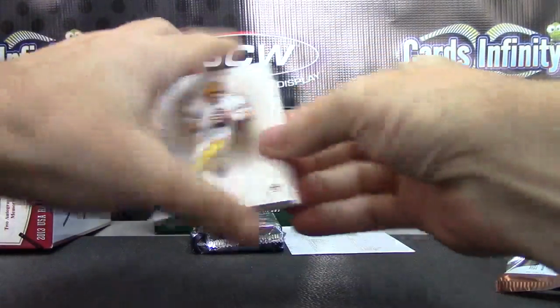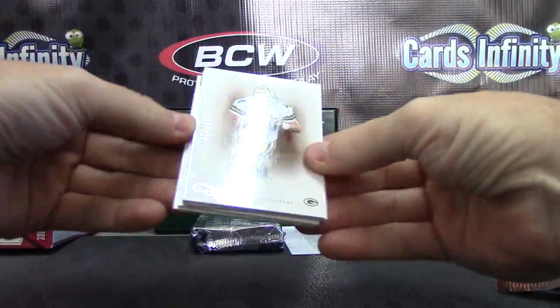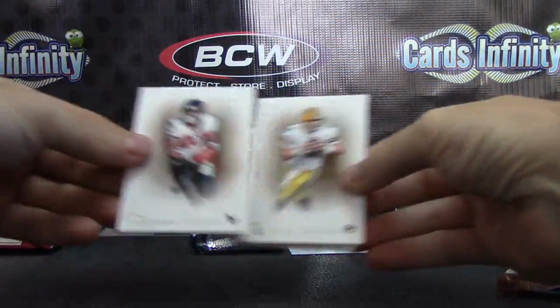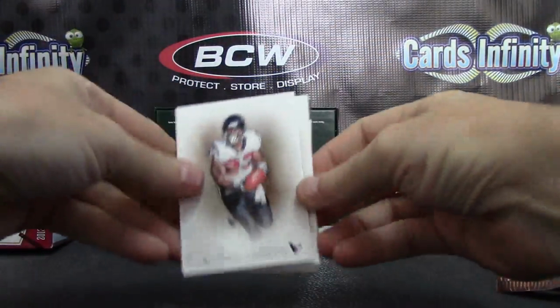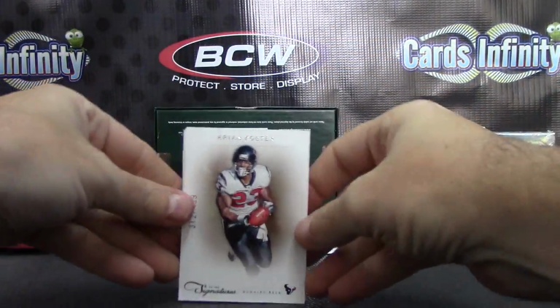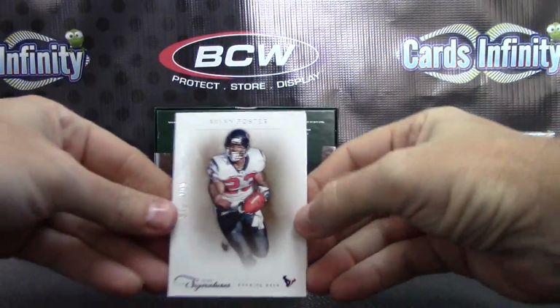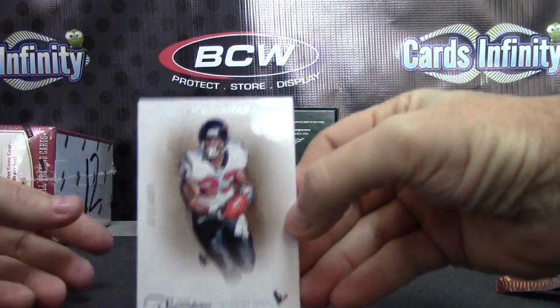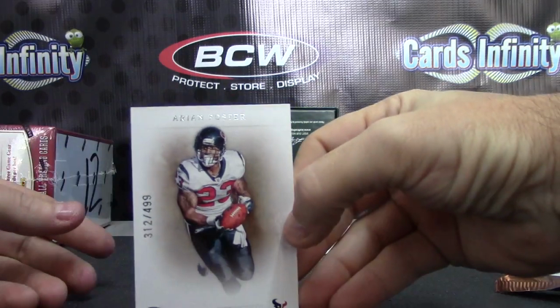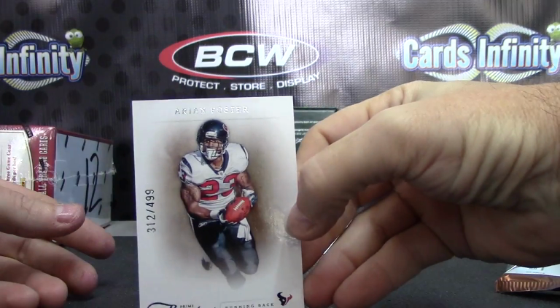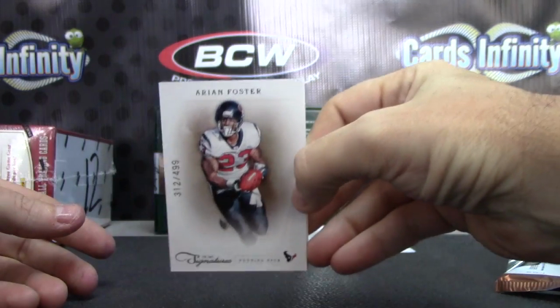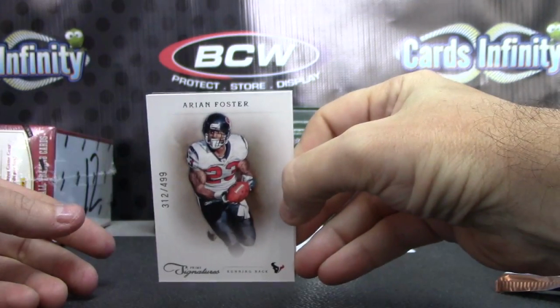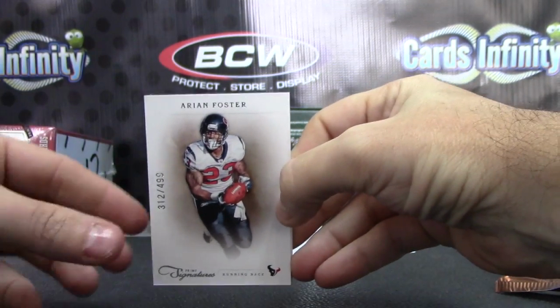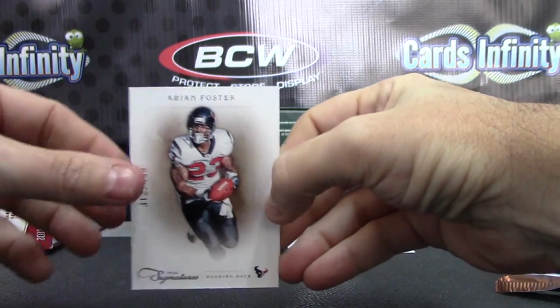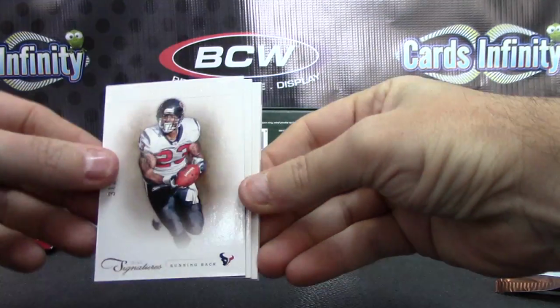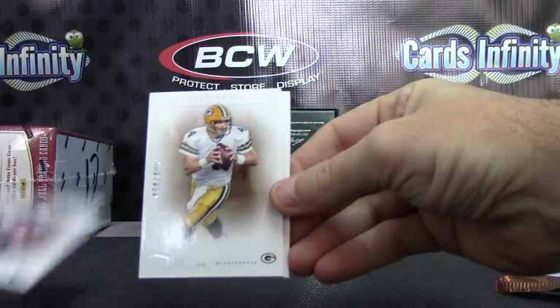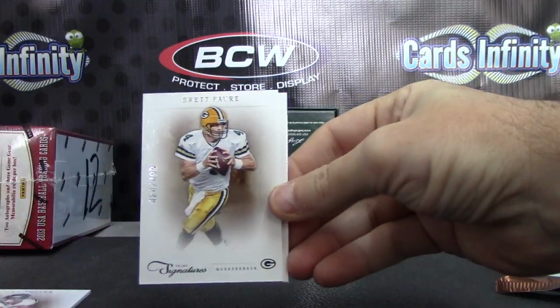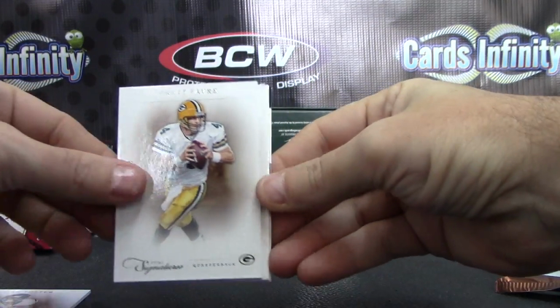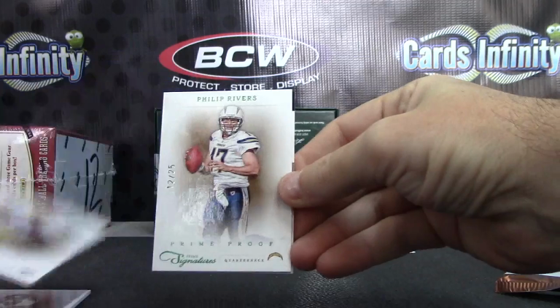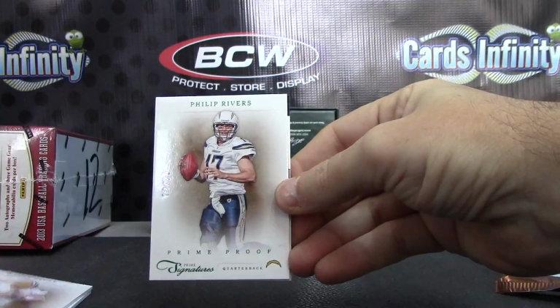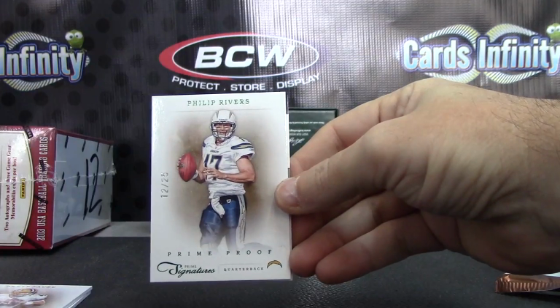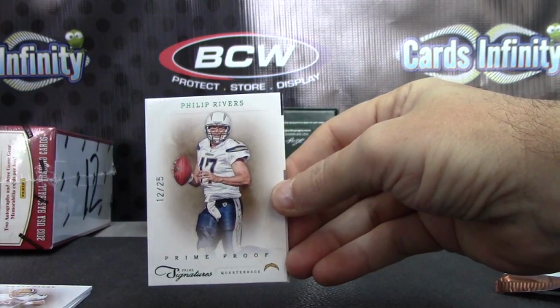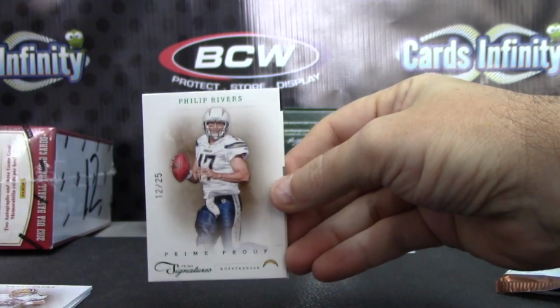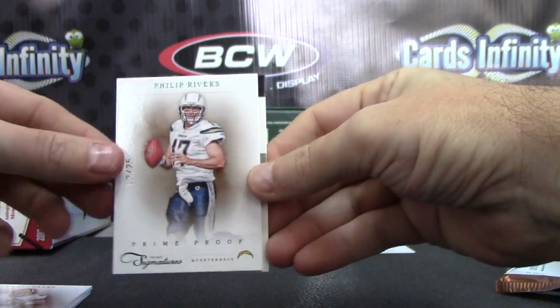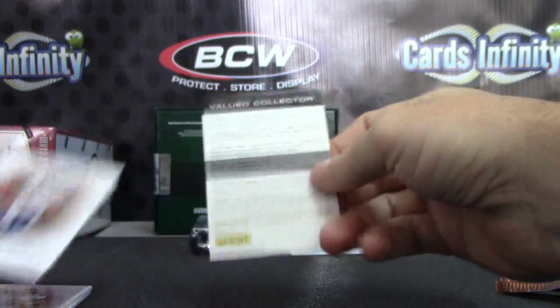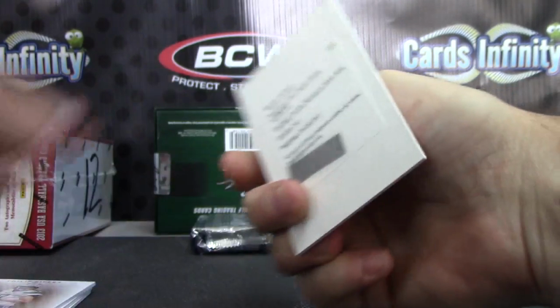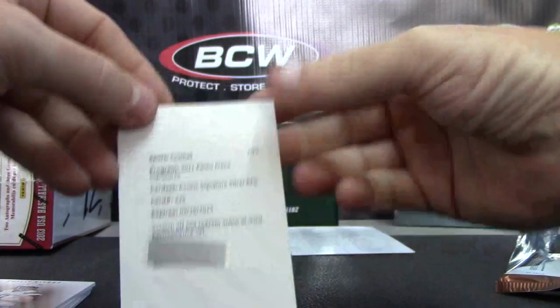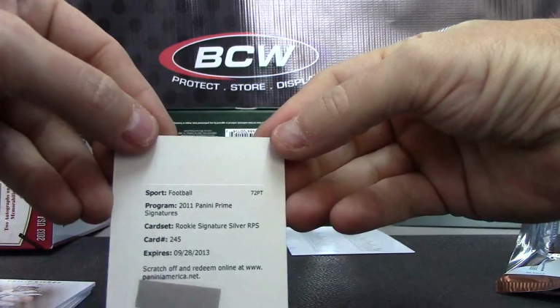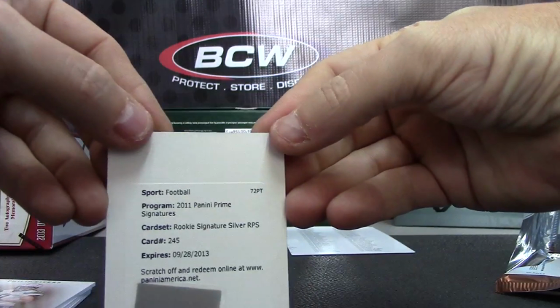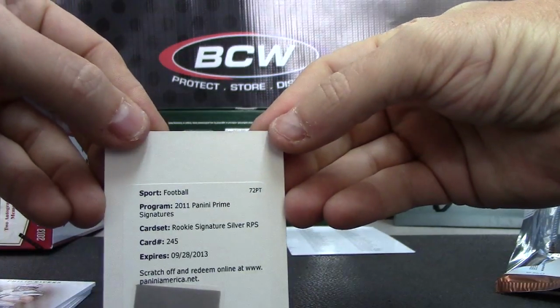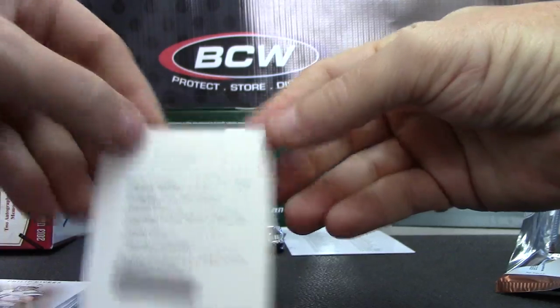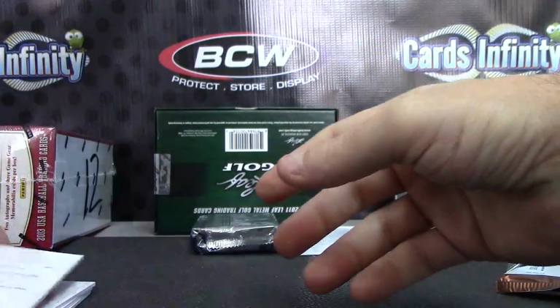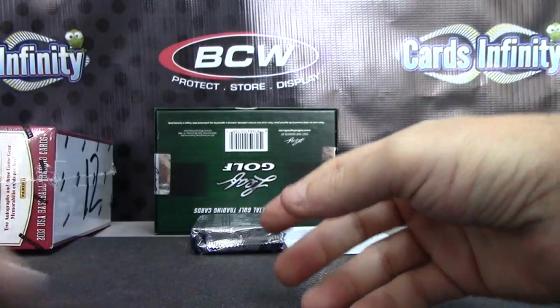Redemption. That sucks. $4.99. Arian Foster, Brett Favre, Phillip Rivers, 12 of 25, and Rookie 245. Redemption.